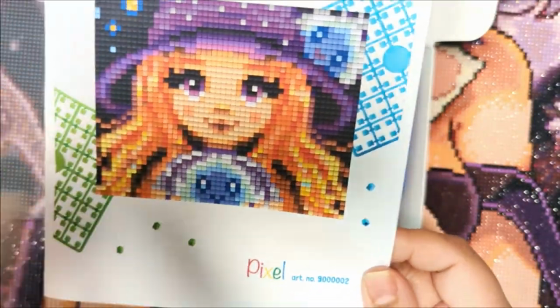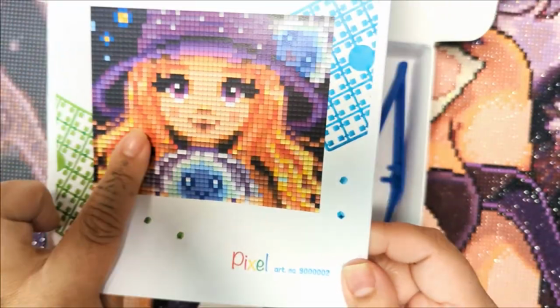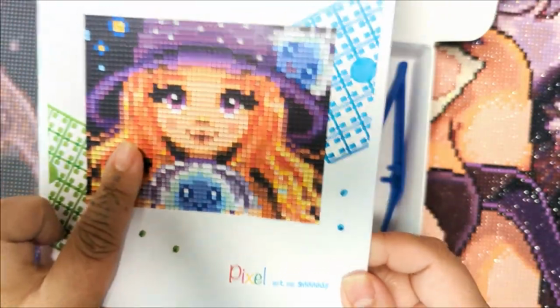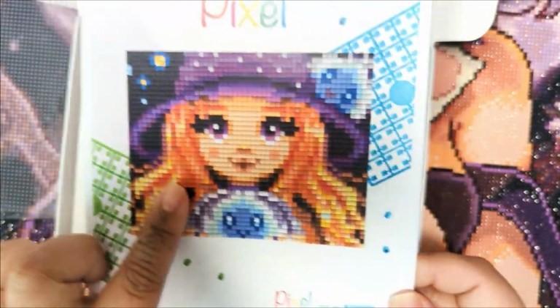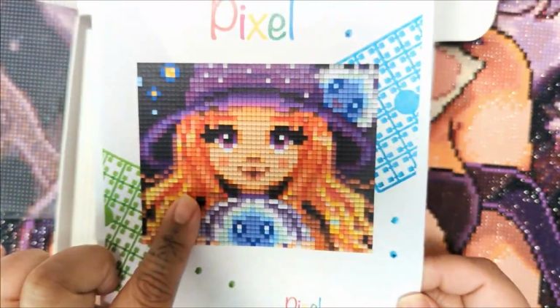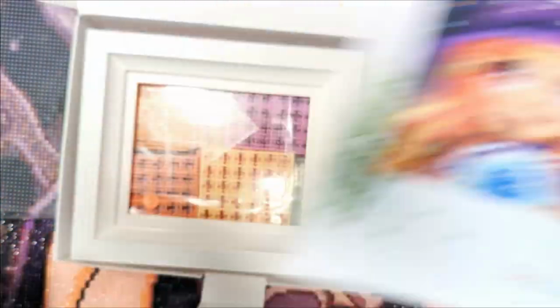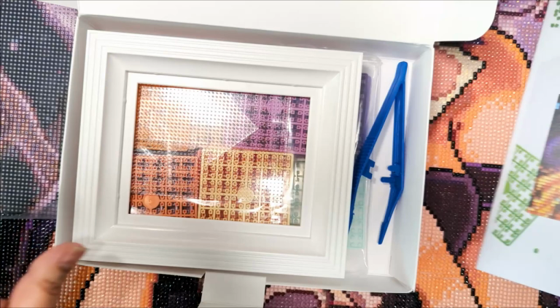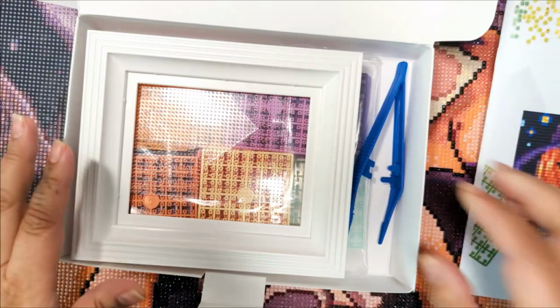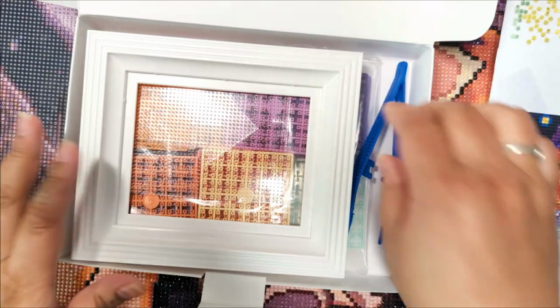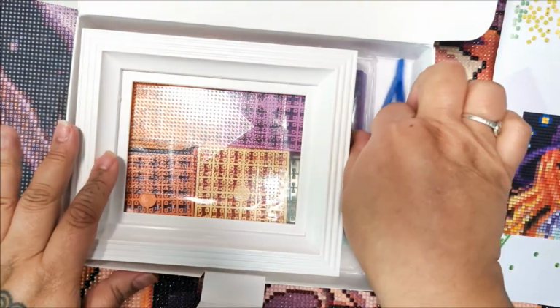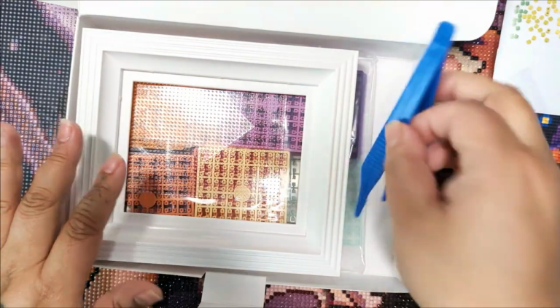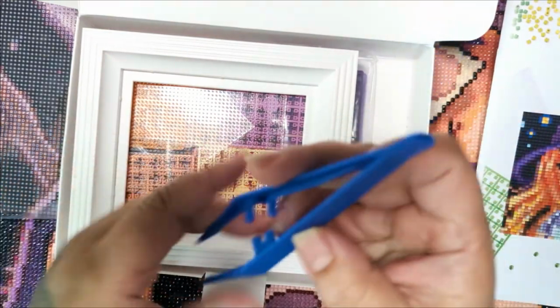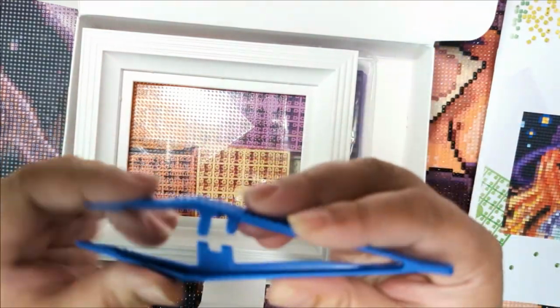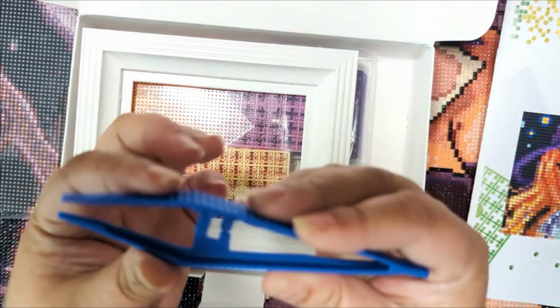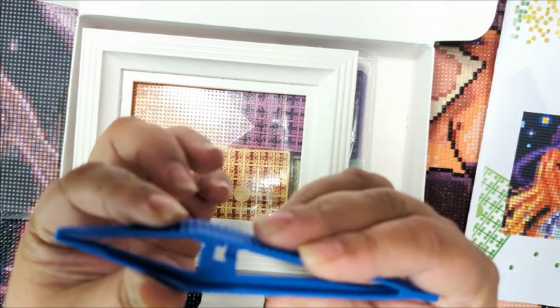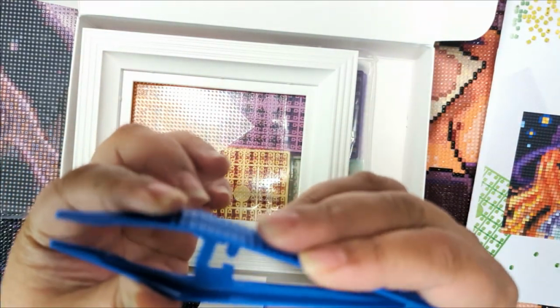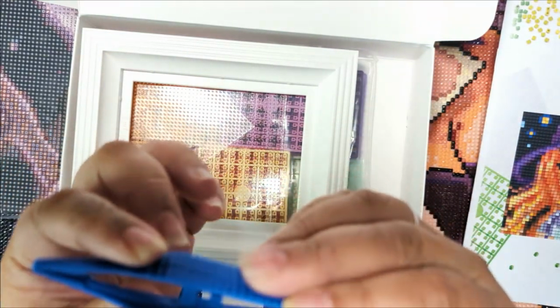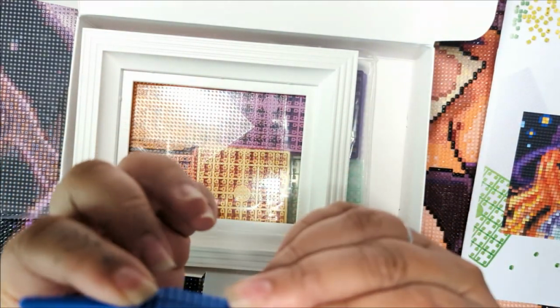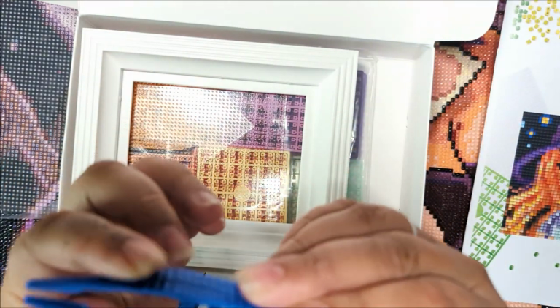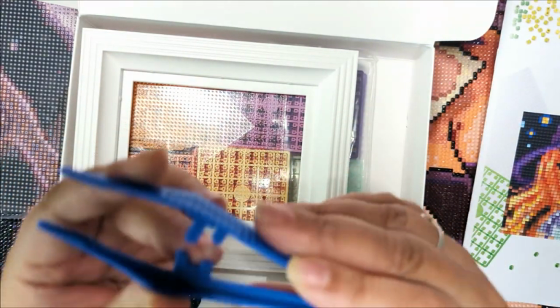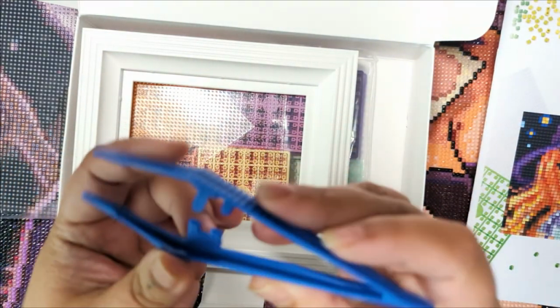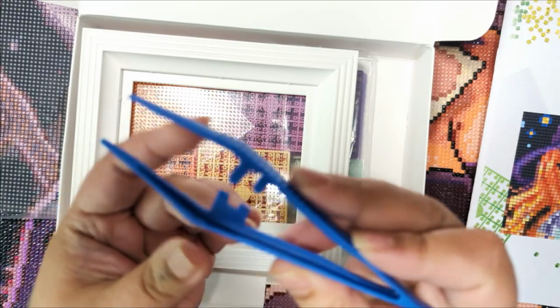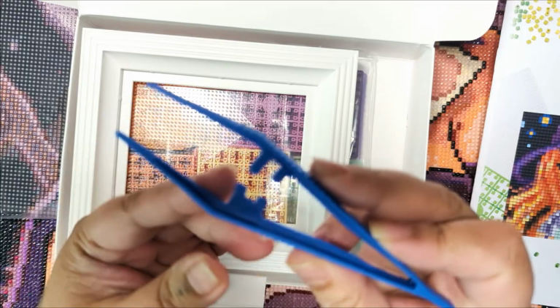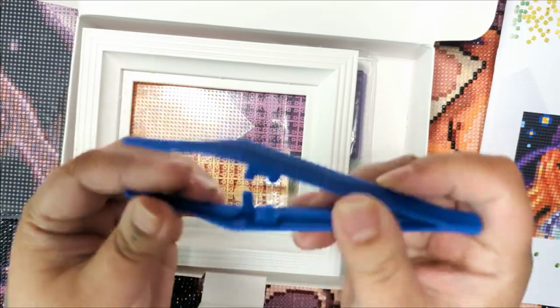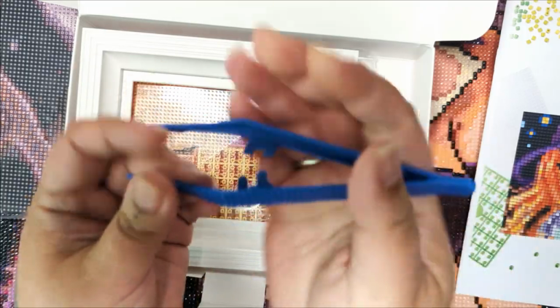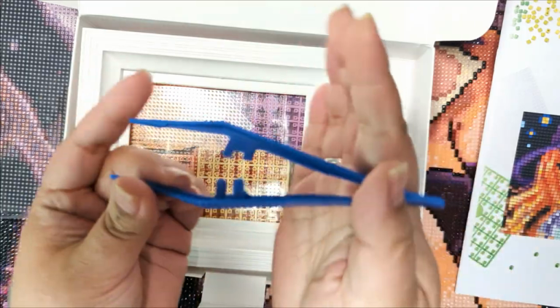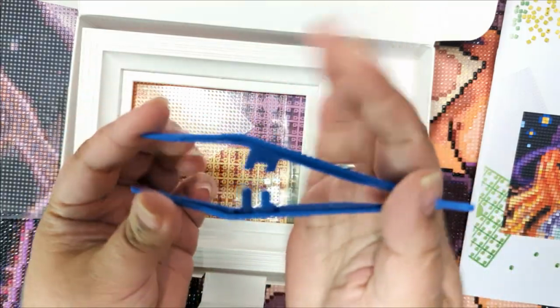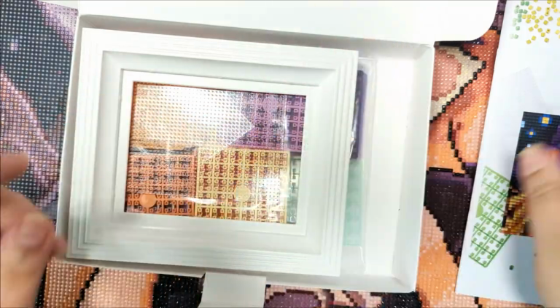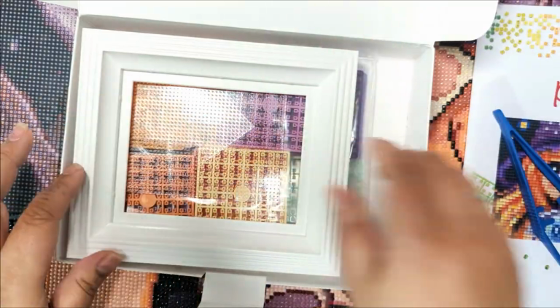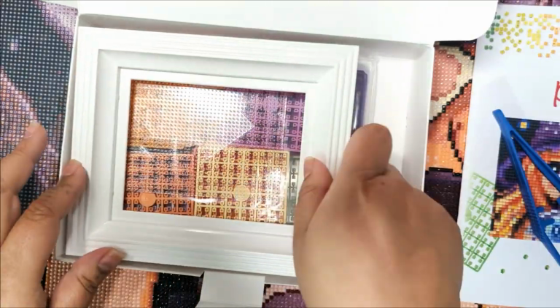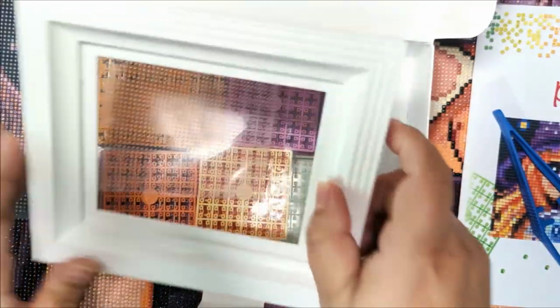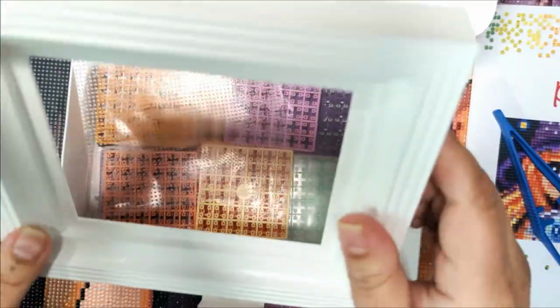This is the image that I purchased. So we get tweezers — these are really weird tweezers, I don't understand them. Then we have — oh, it comes with a frame.